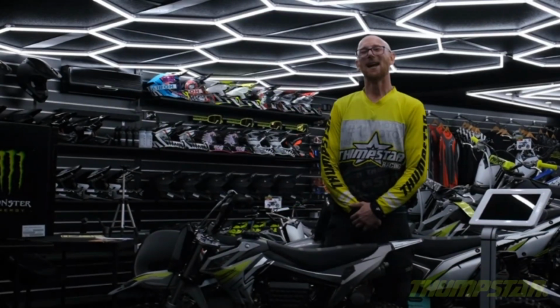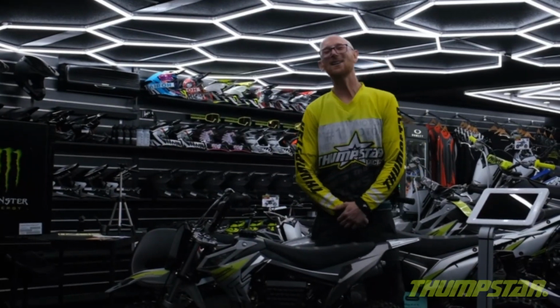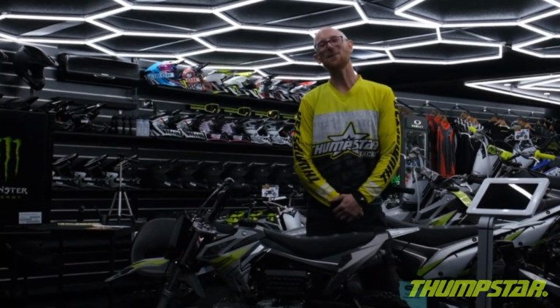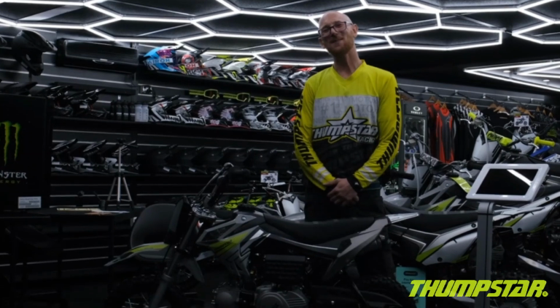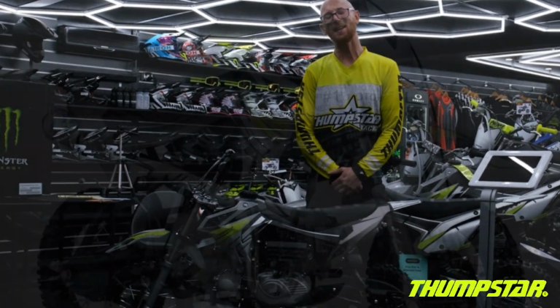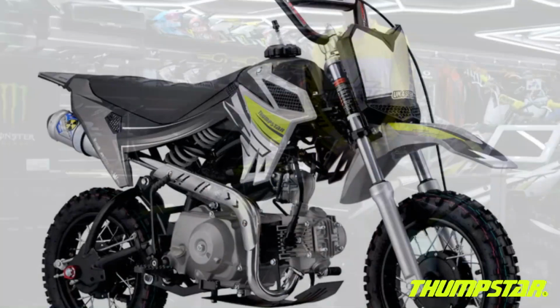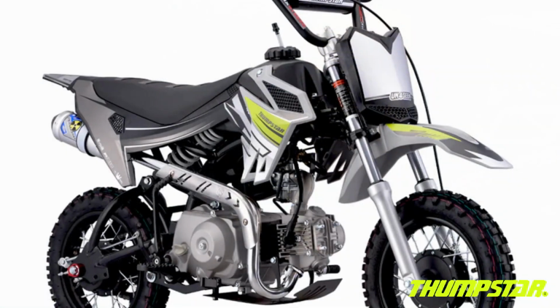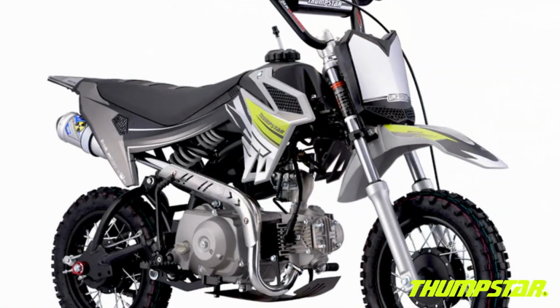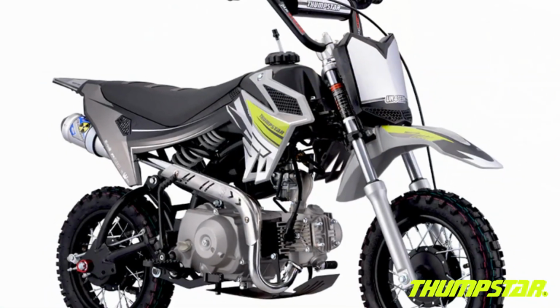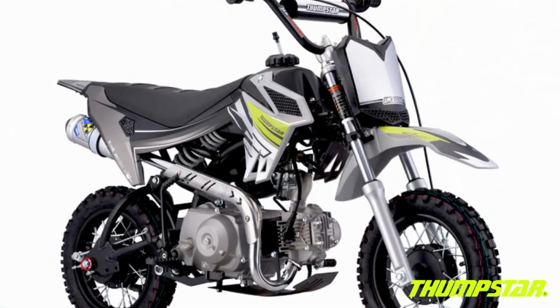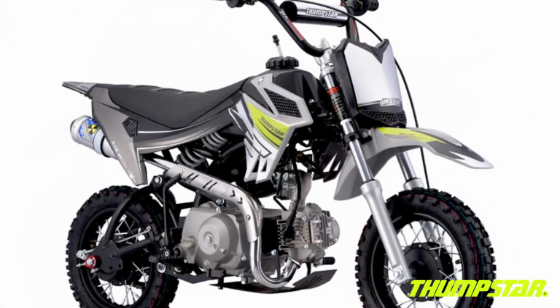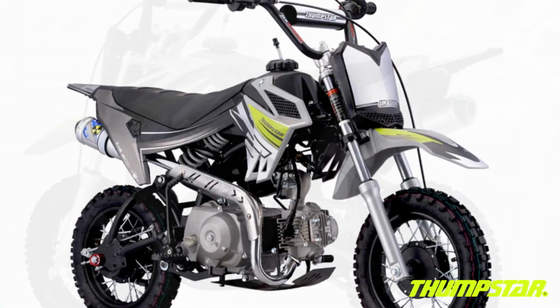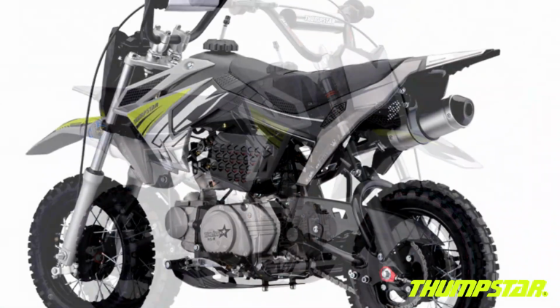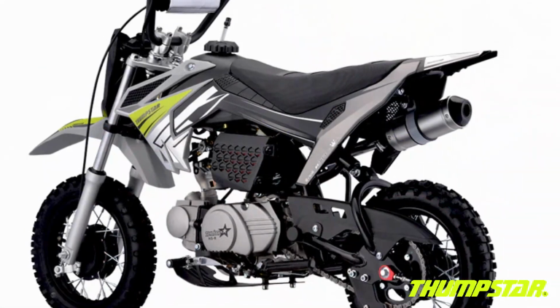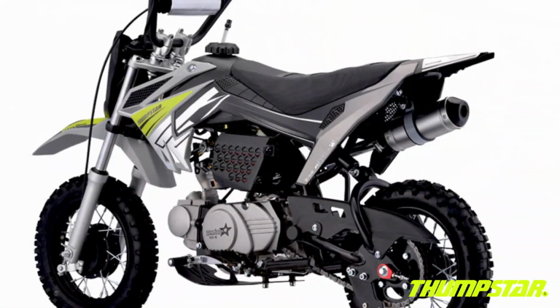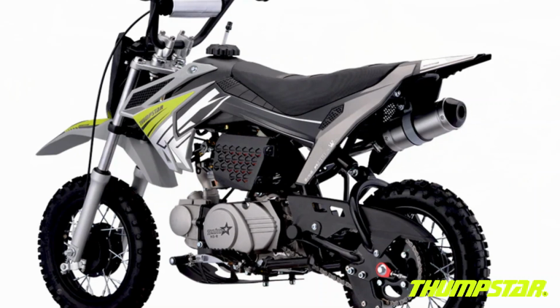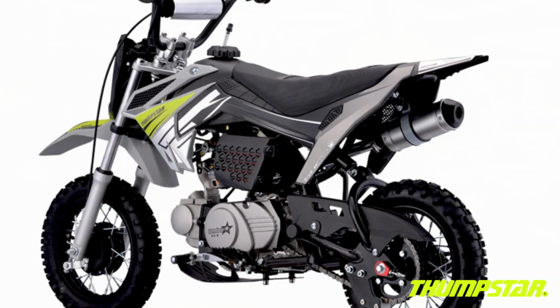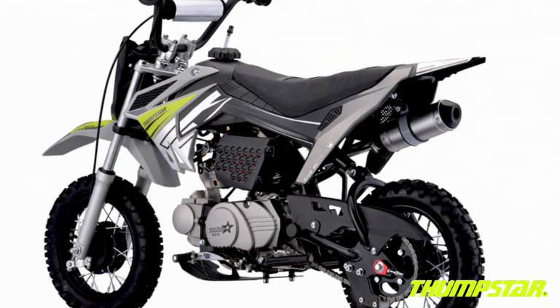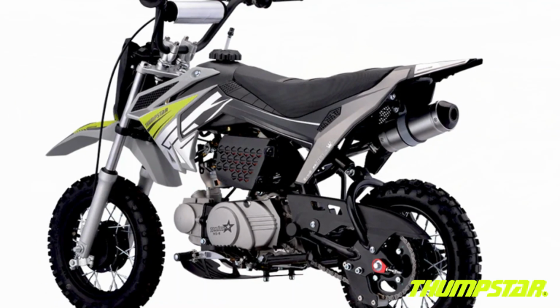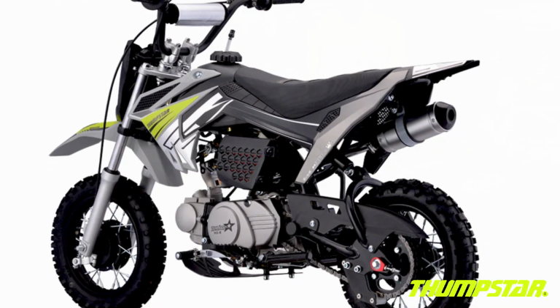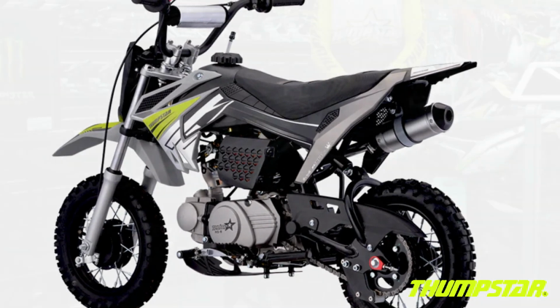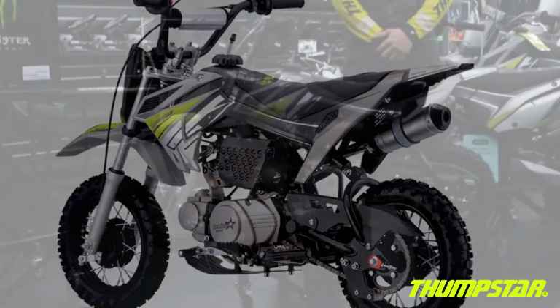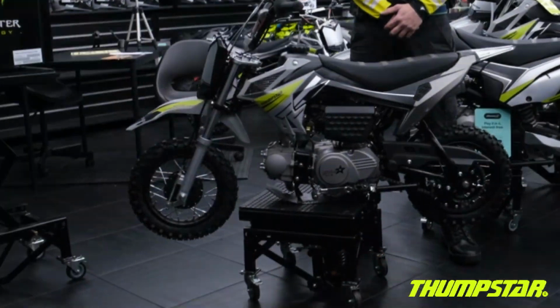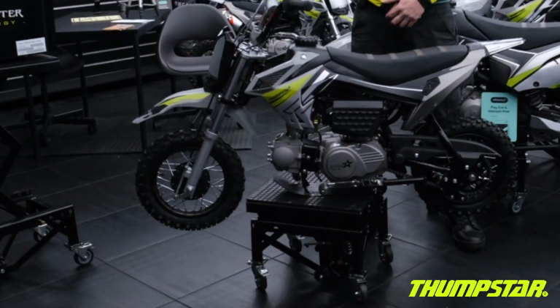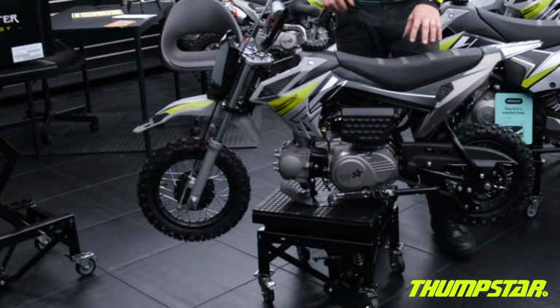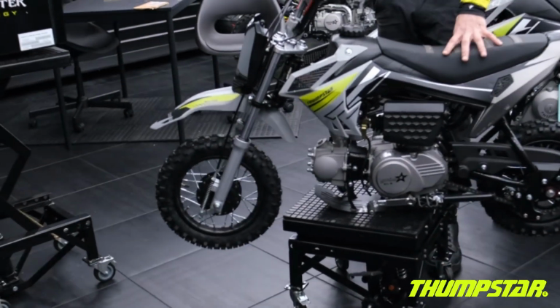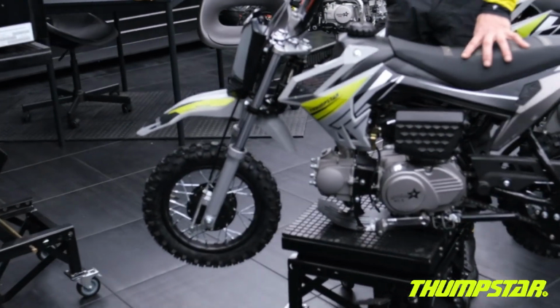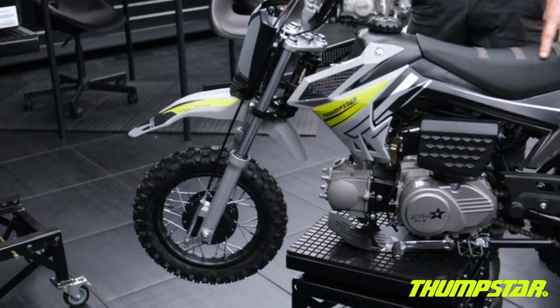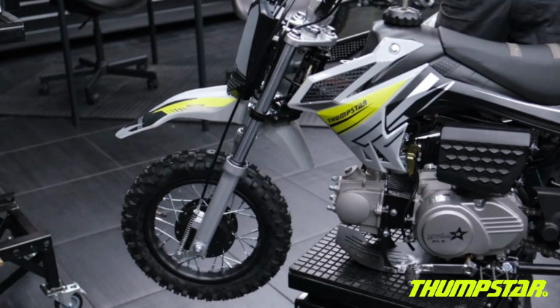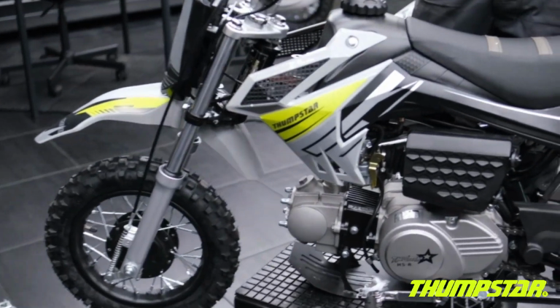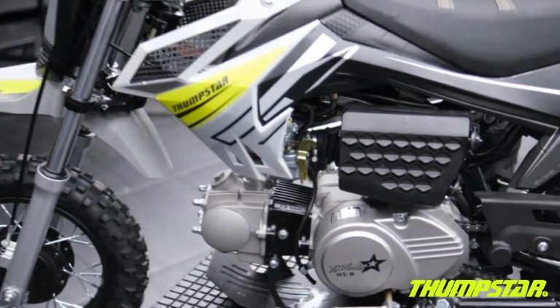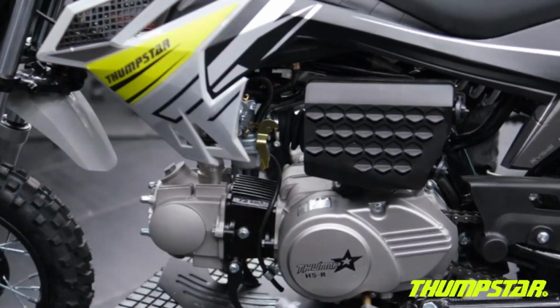Hi guys, Daniel from Thumbster here. Today we have the TSB70. This is one of our entry-level bikes. It features a 70cc four-stroke engine, clutchless design, semi-automatic — great for getting kids started into riding.